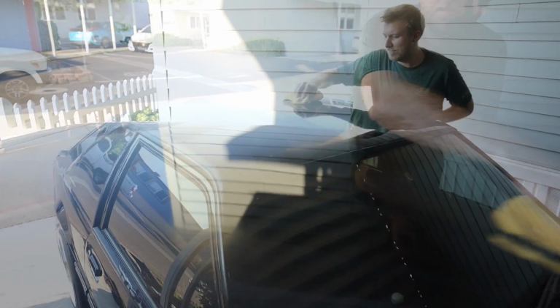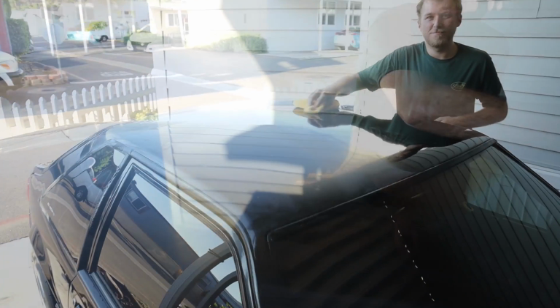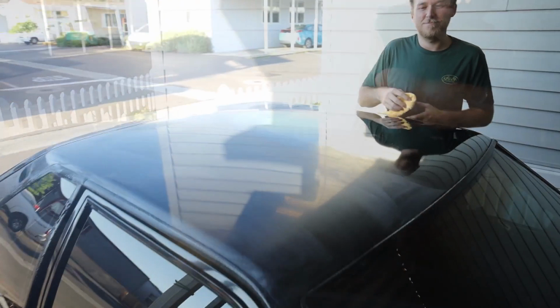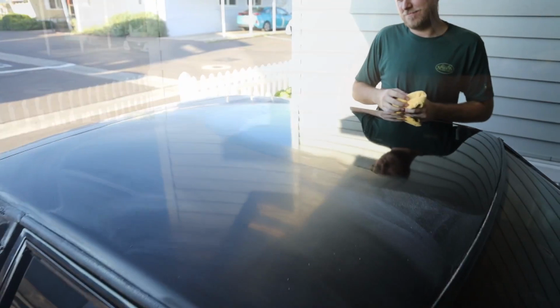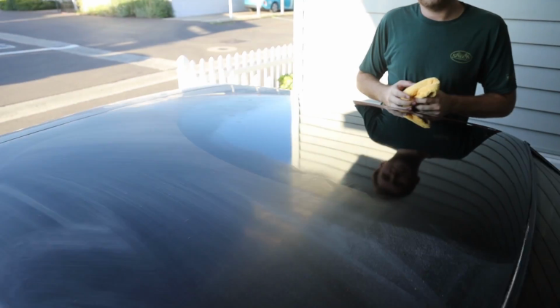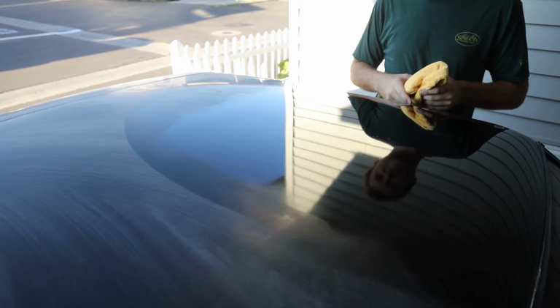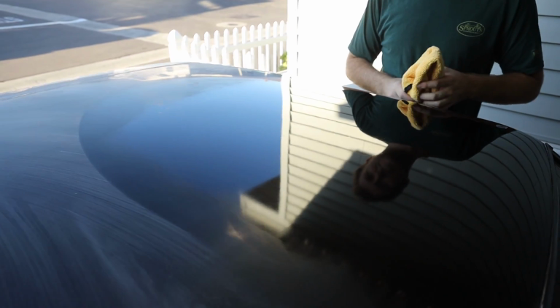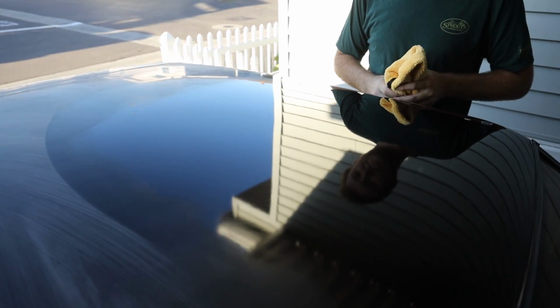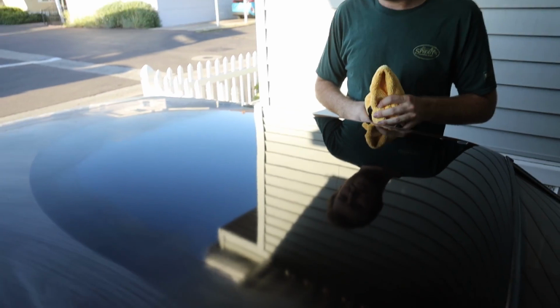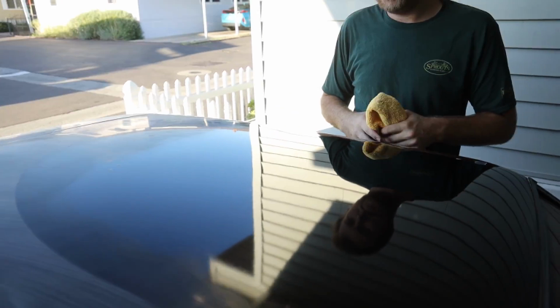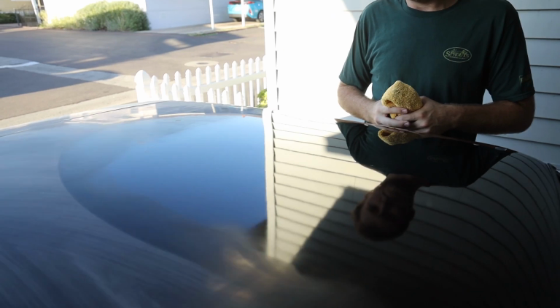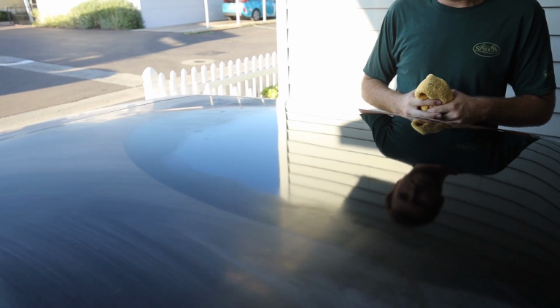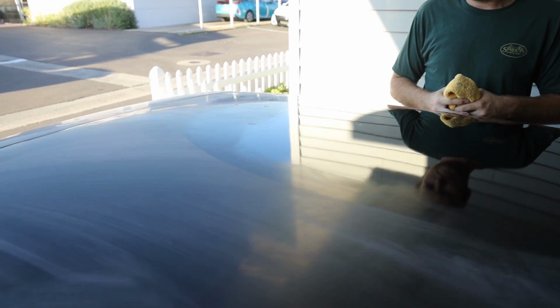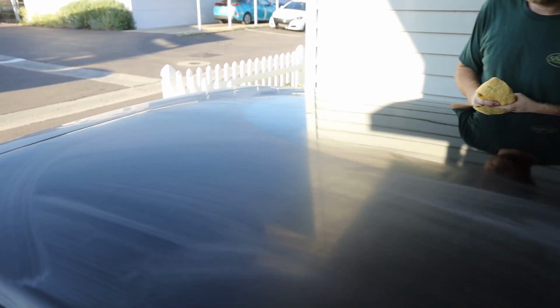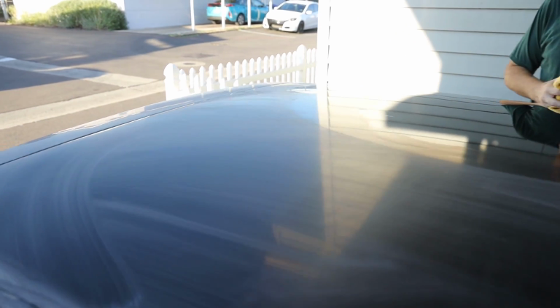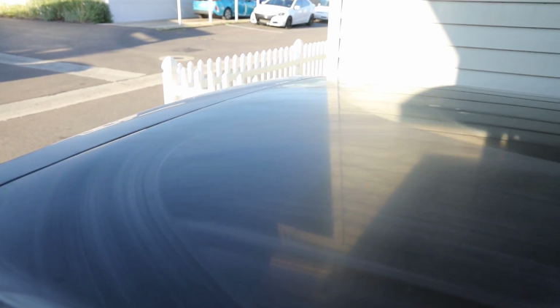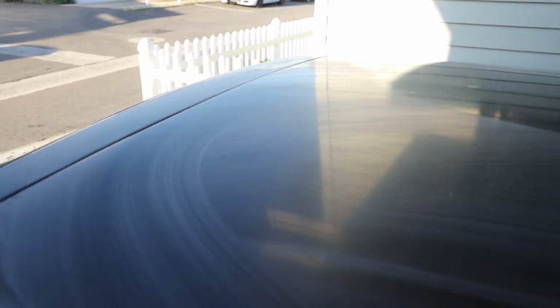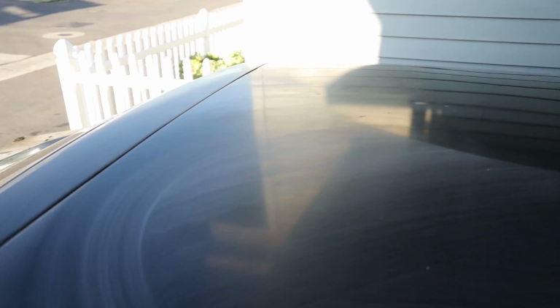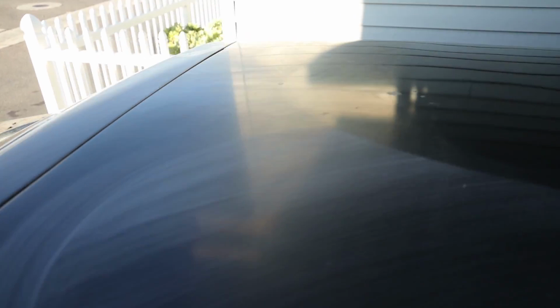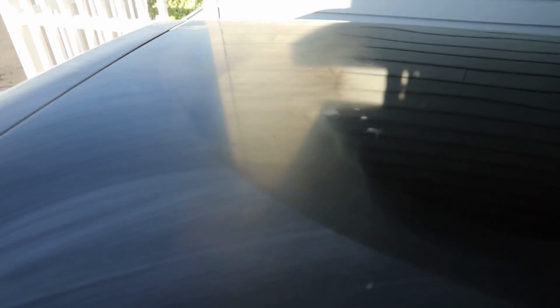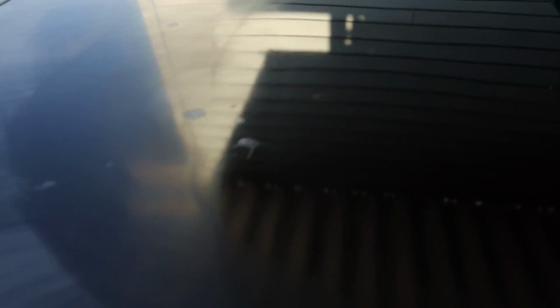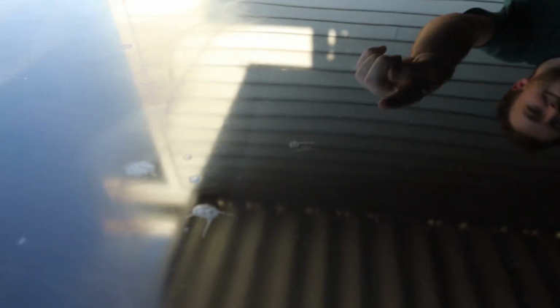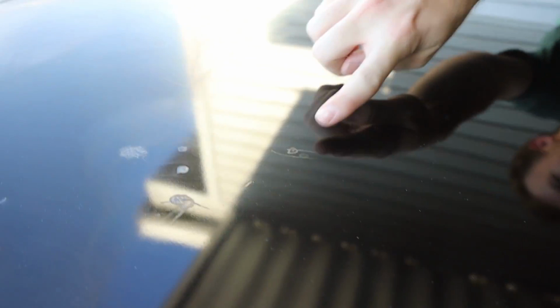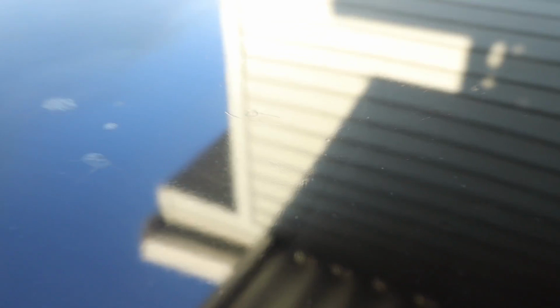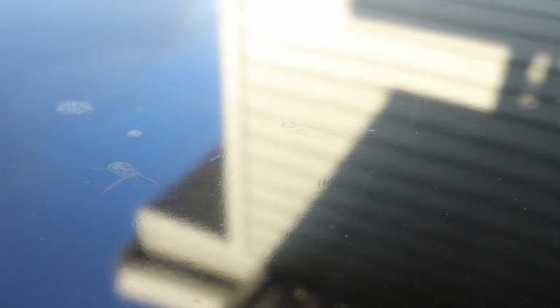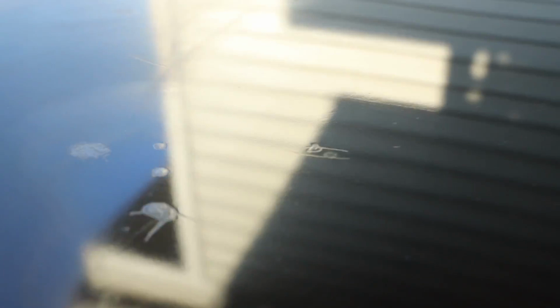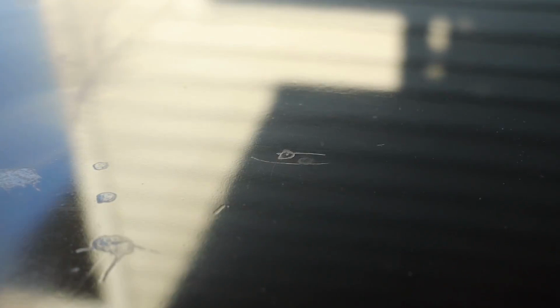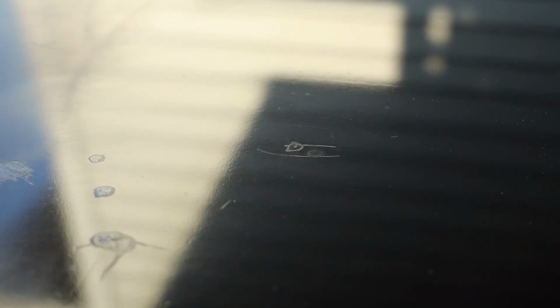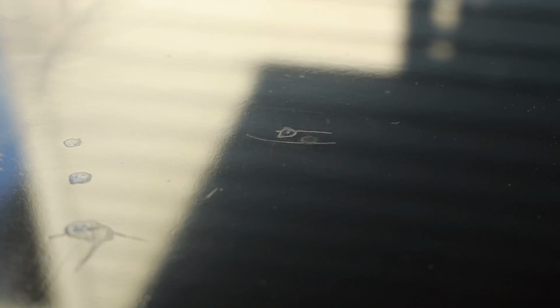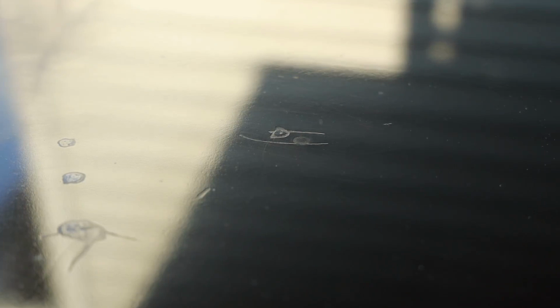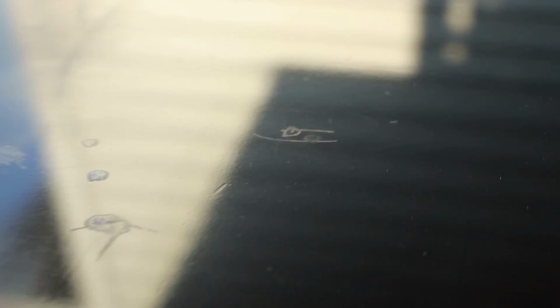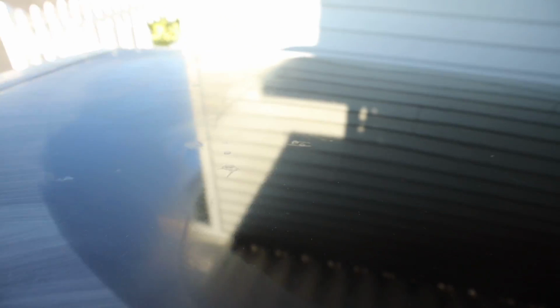Here's your final product for polishing — you can see the difference as I work my way over. Can't even see it. There's a '69' on my roof, what the heck is up with that?